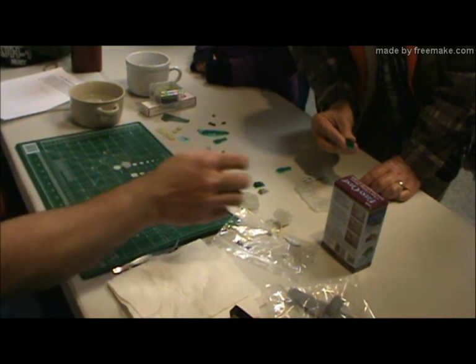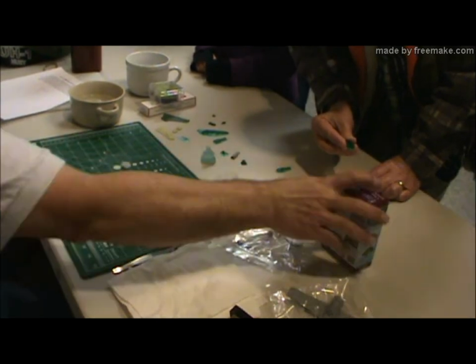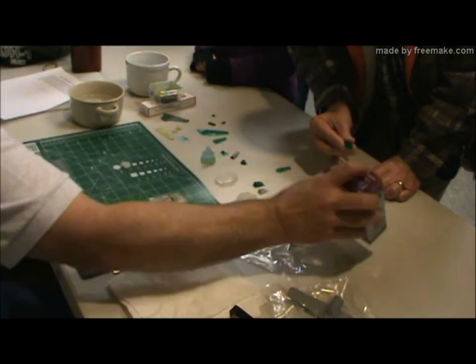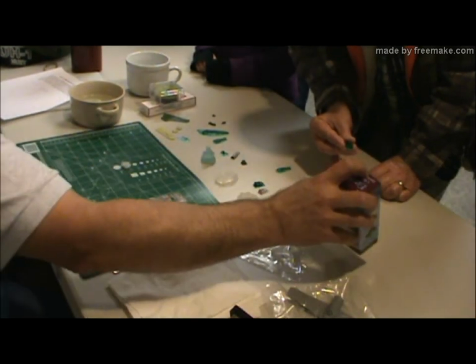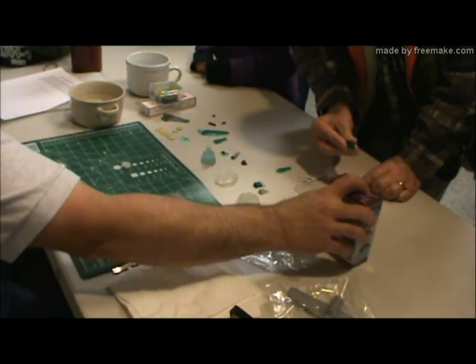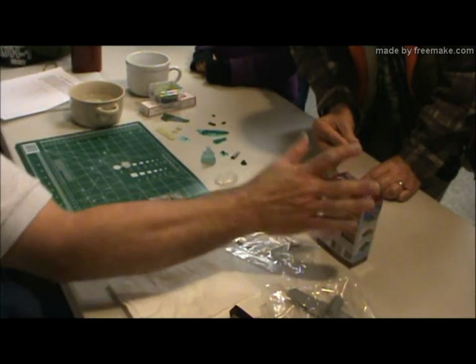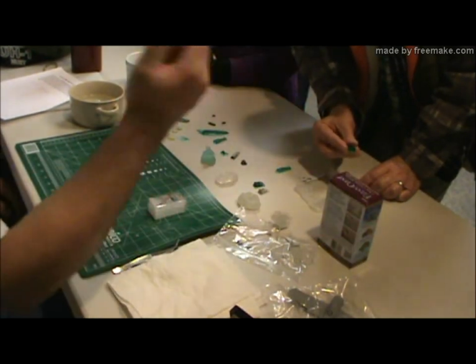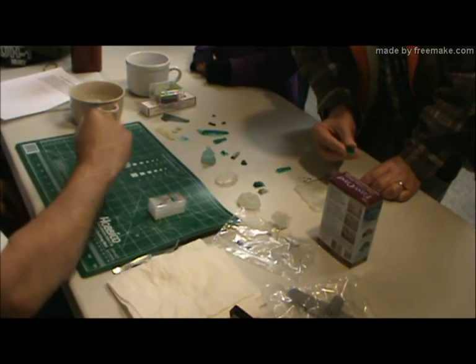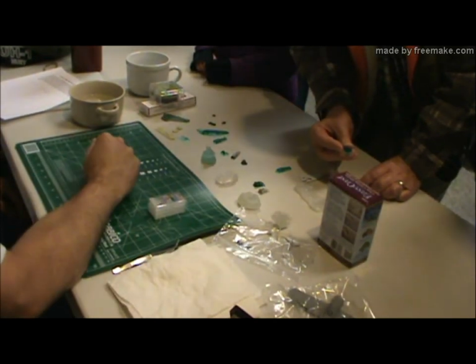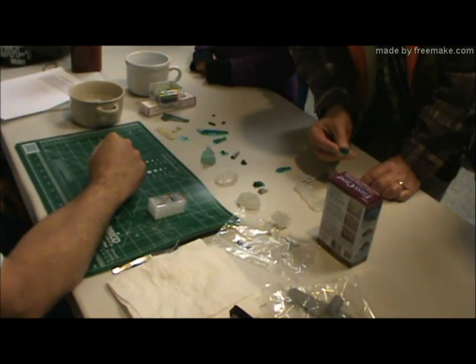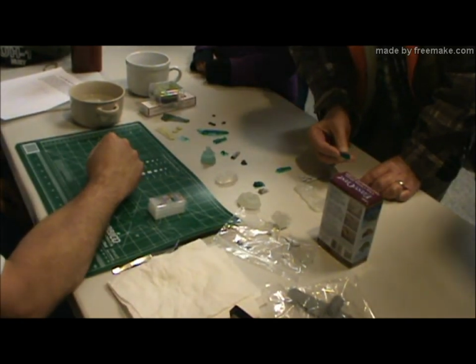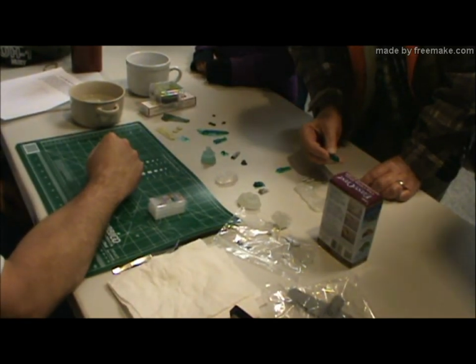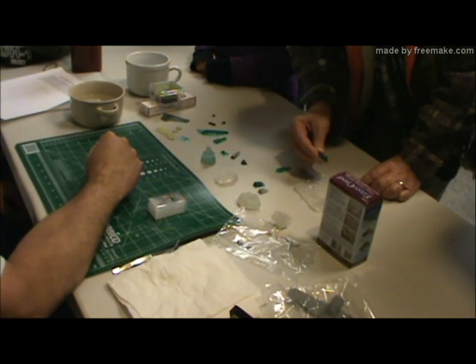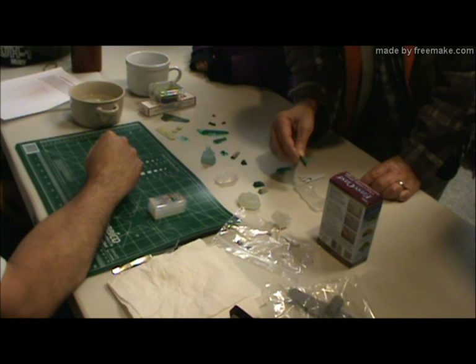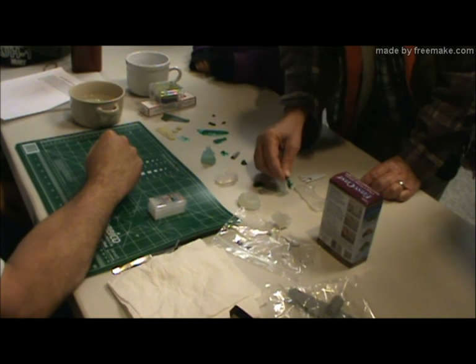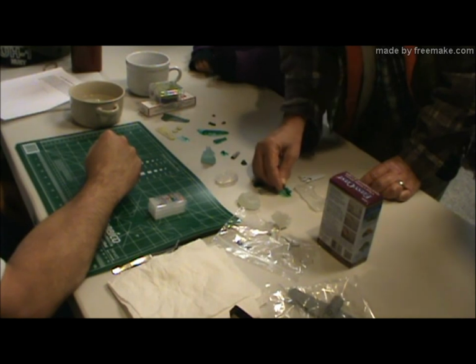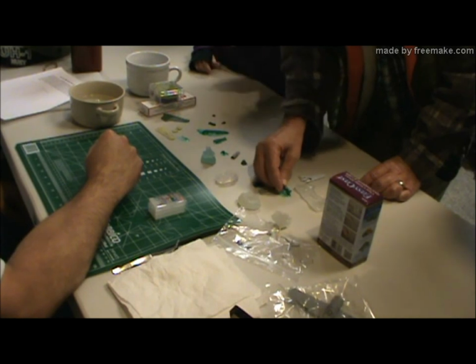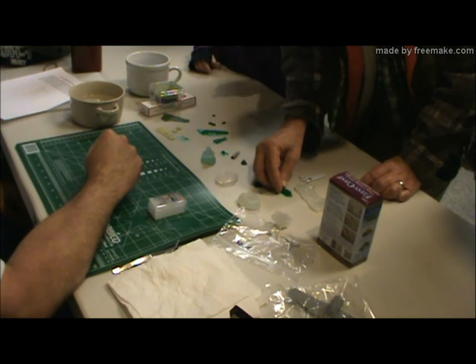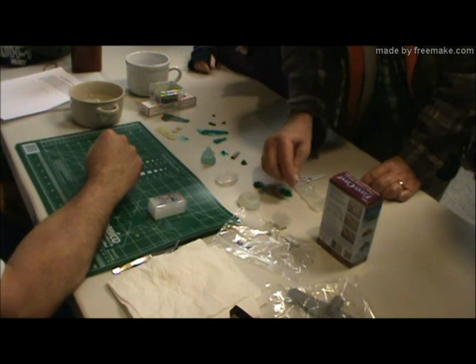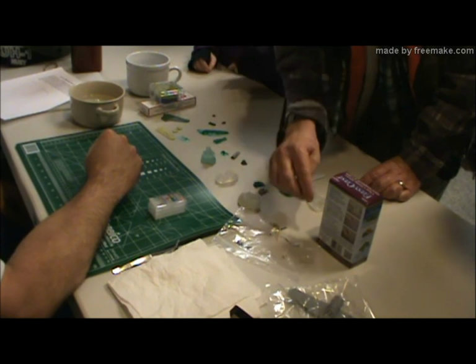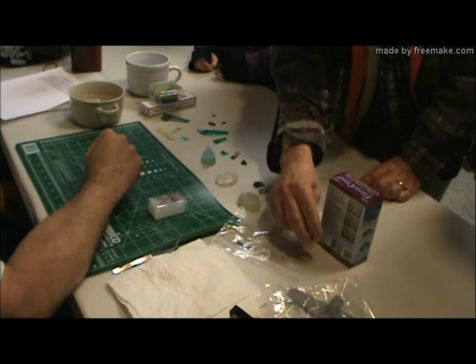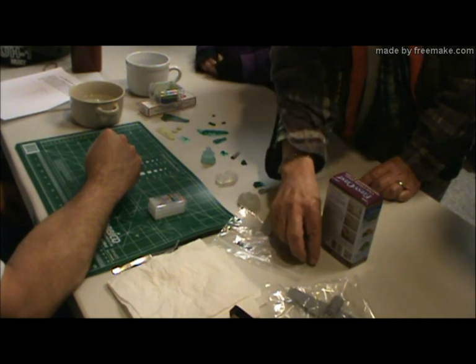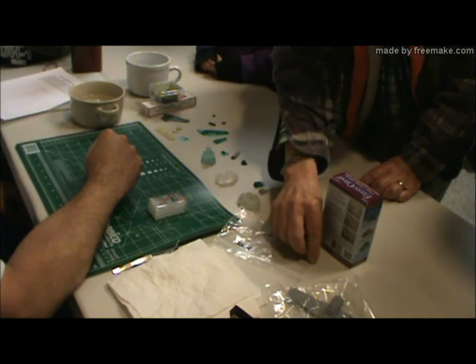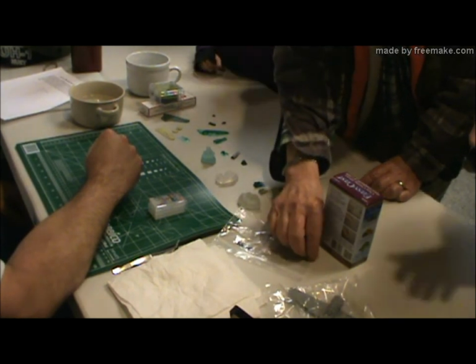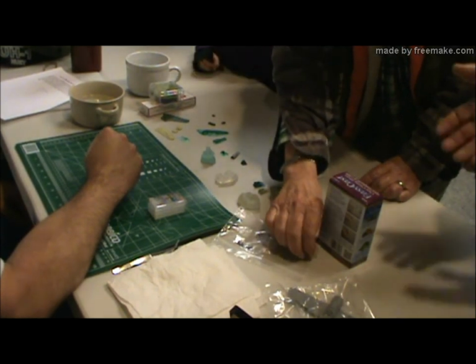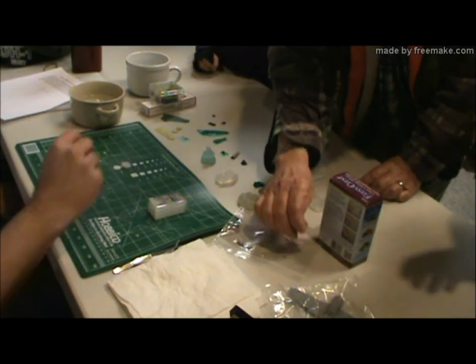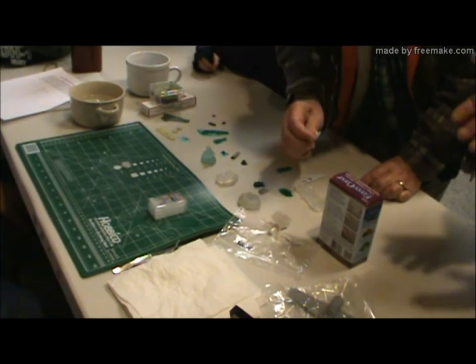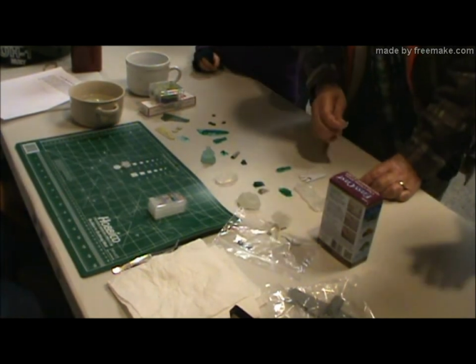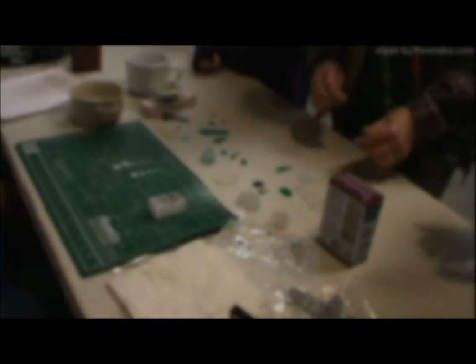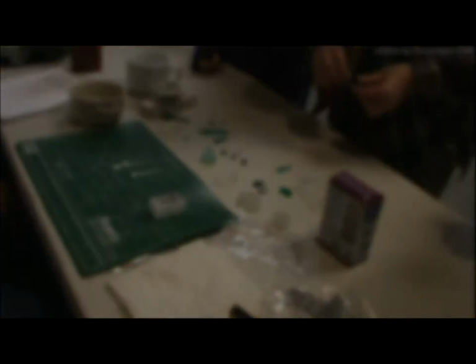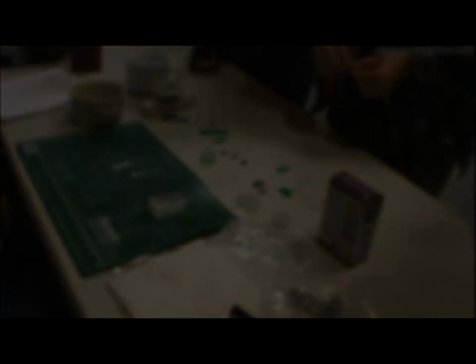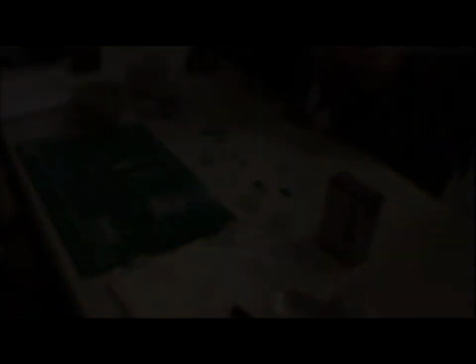I'm going to stick with the resin — I think the resin works the best. That's what I wanted to show you guys; it's some really neat stuff. Nice job. Thank you.